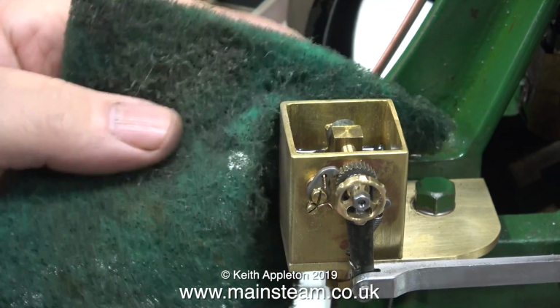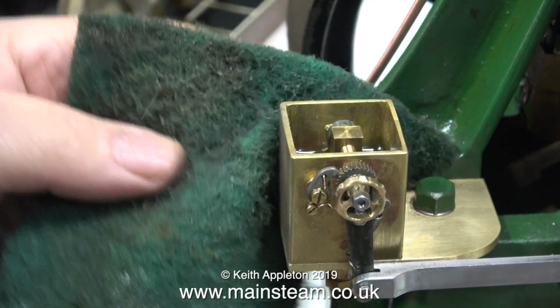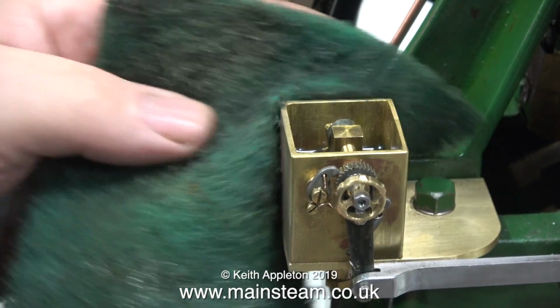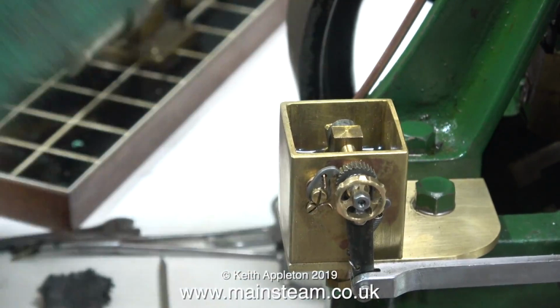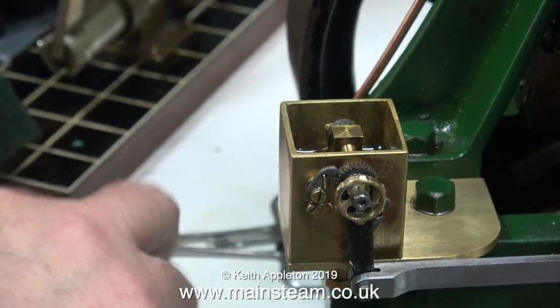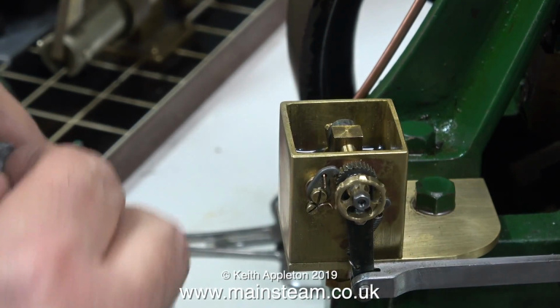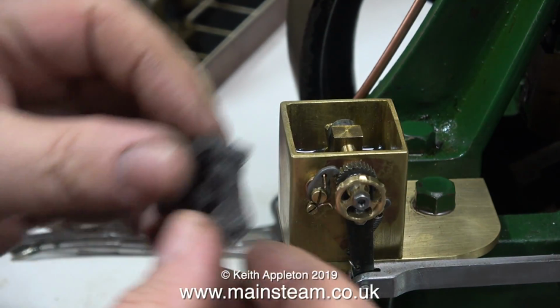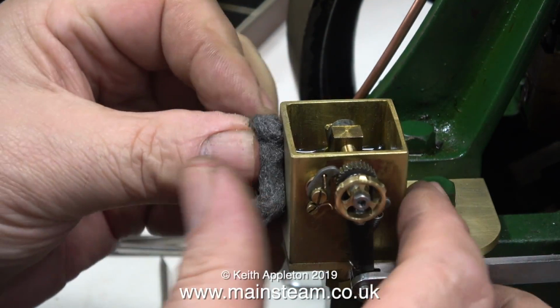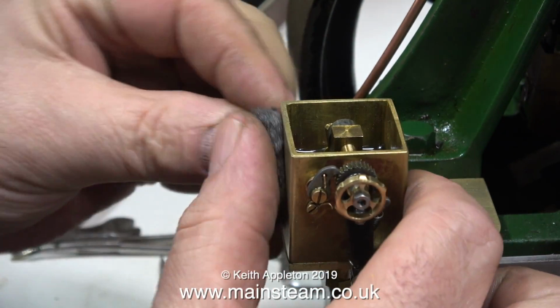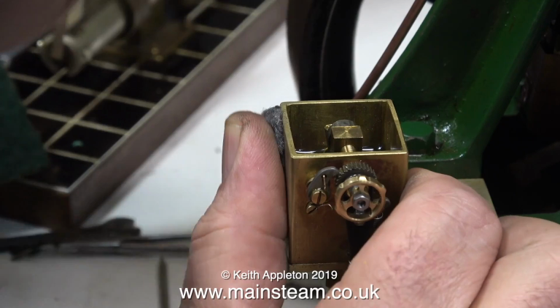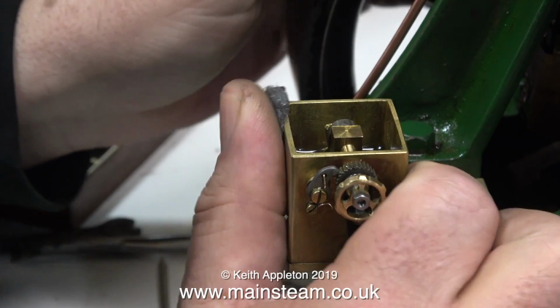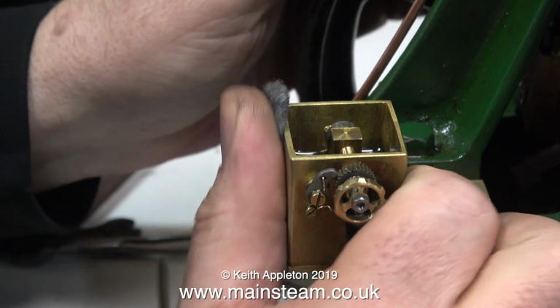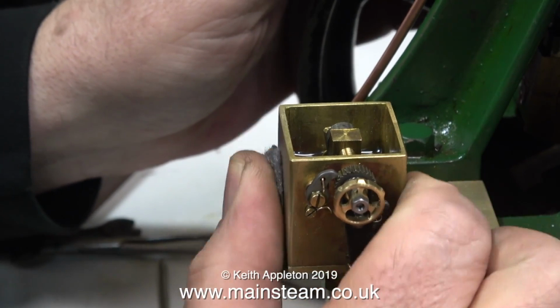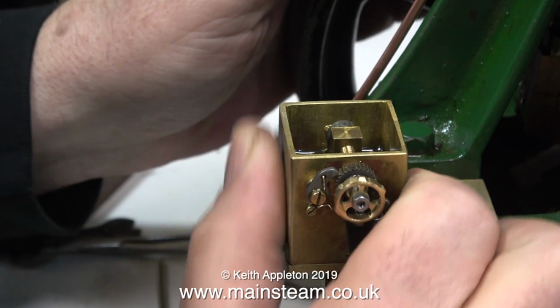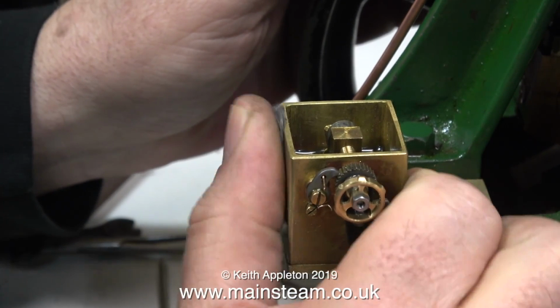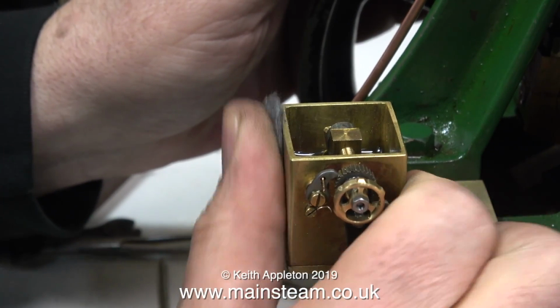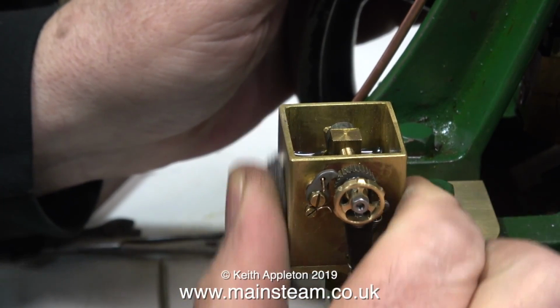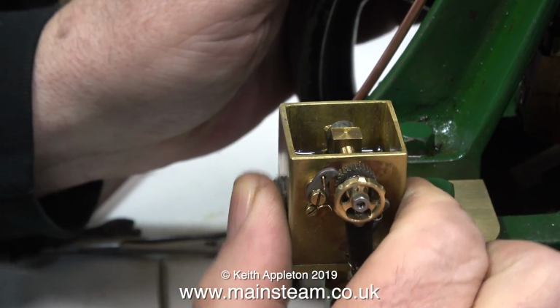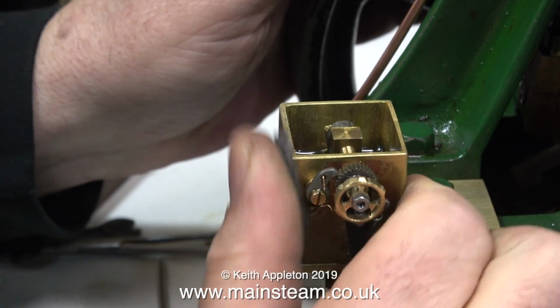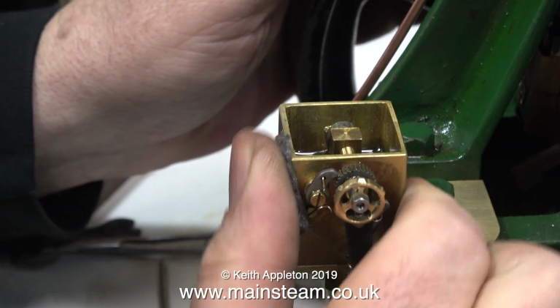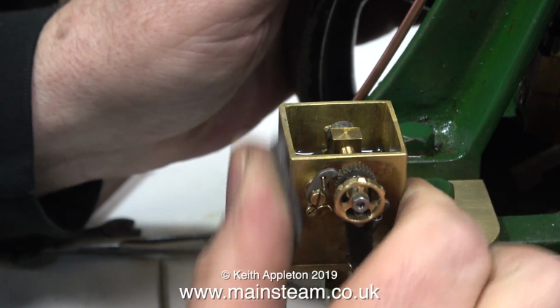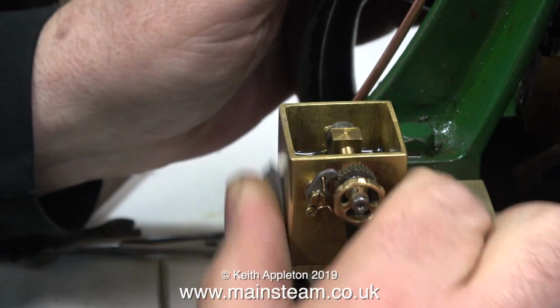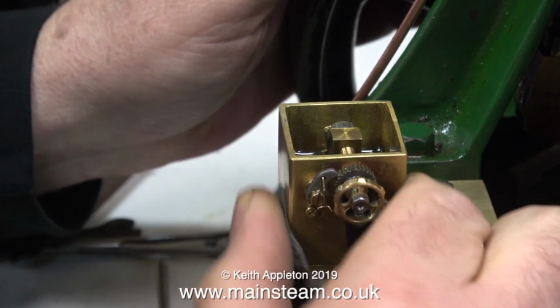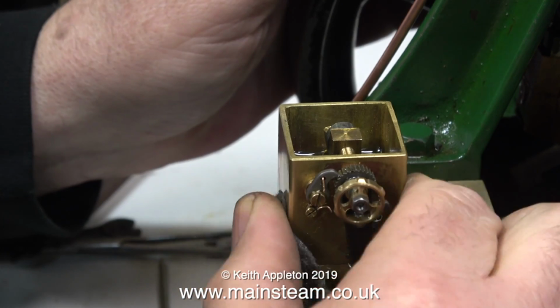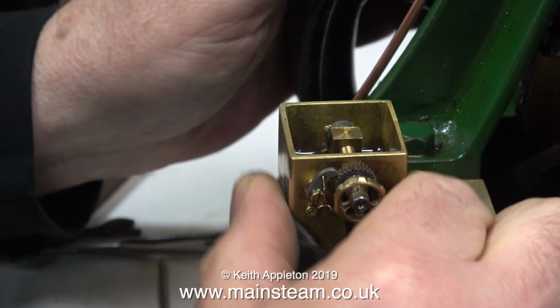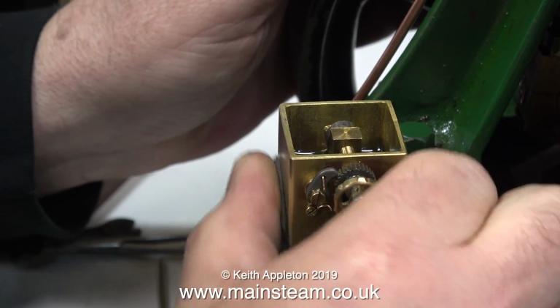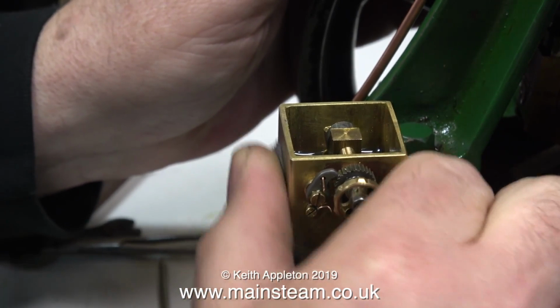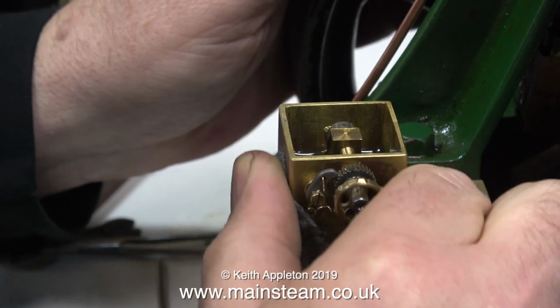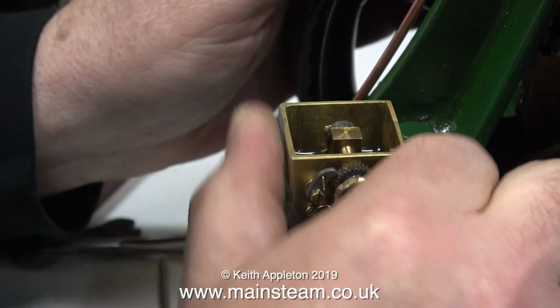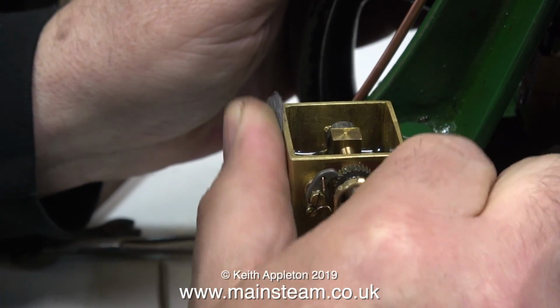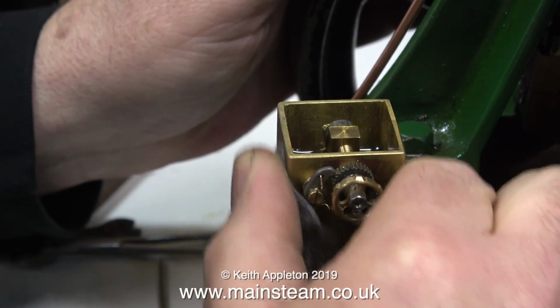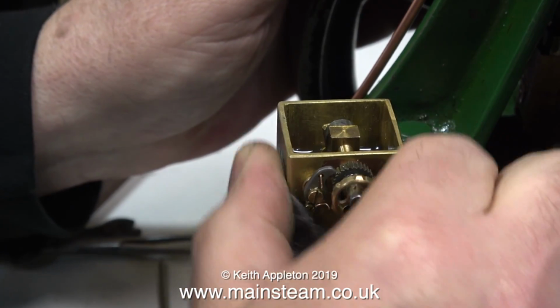Moving on now to the brass tank, I'm giving this a bit of a clean and polish — first of all with Scotch Brite, followed by this very fine wire wool, and then at the end of all that I'm going to use some Brasso Wadding to try and get a good finish.